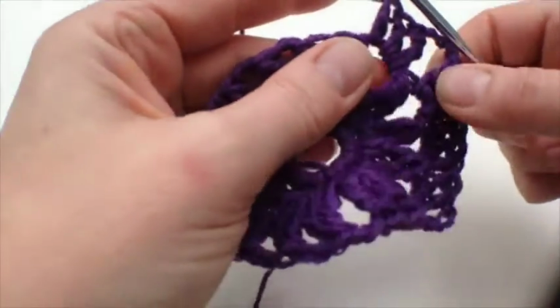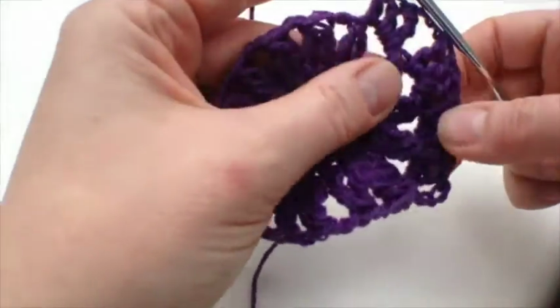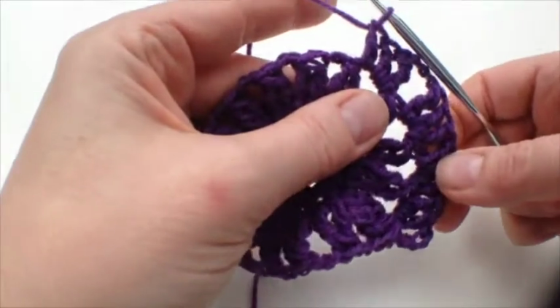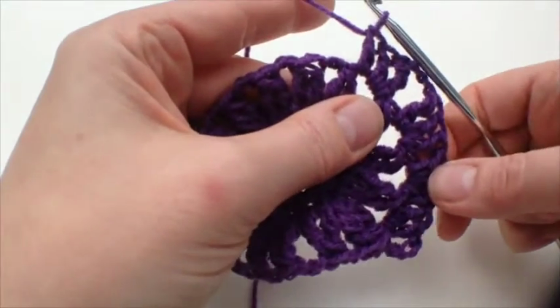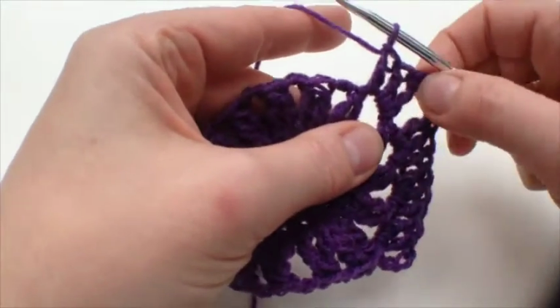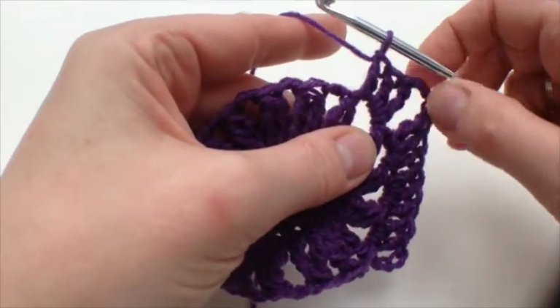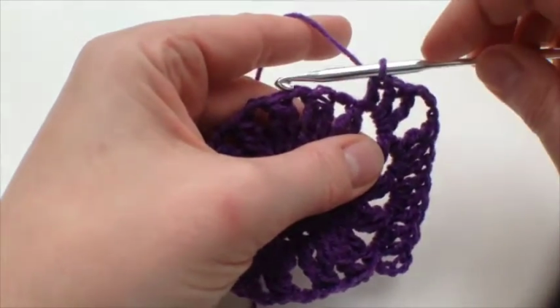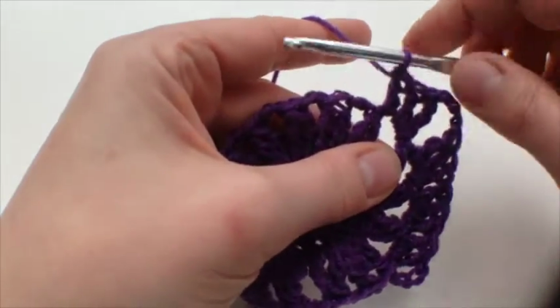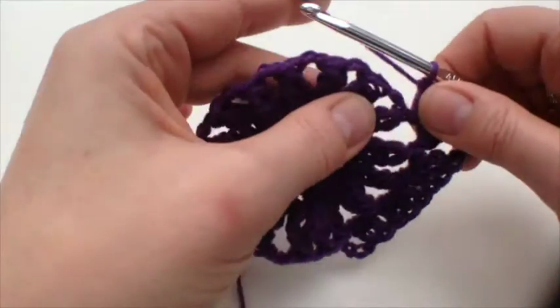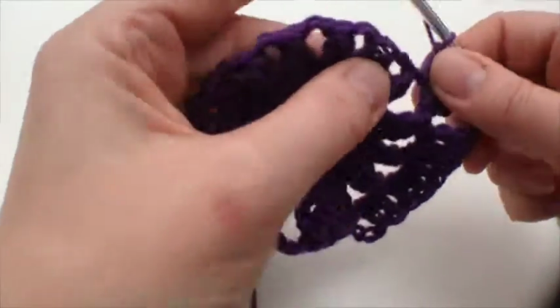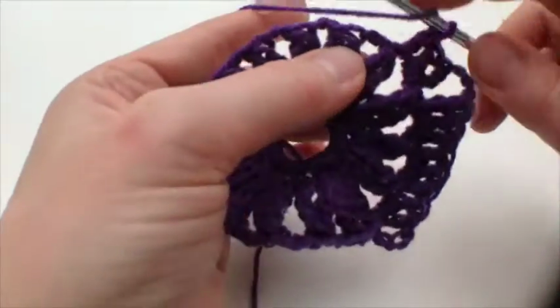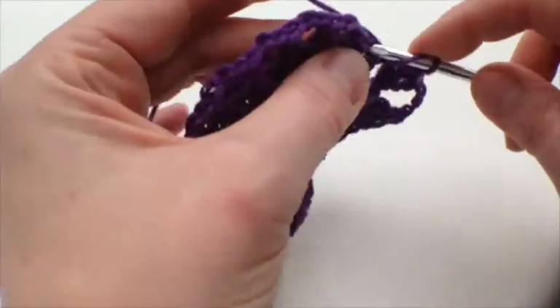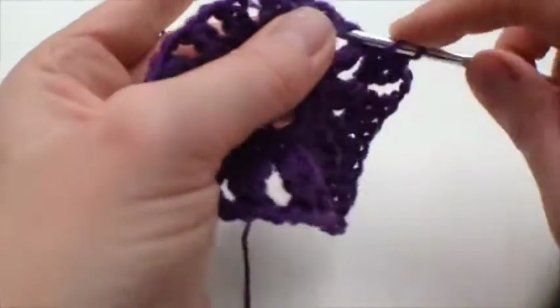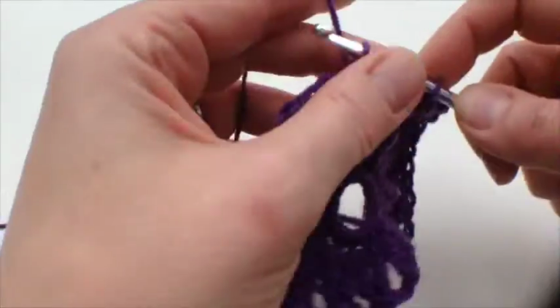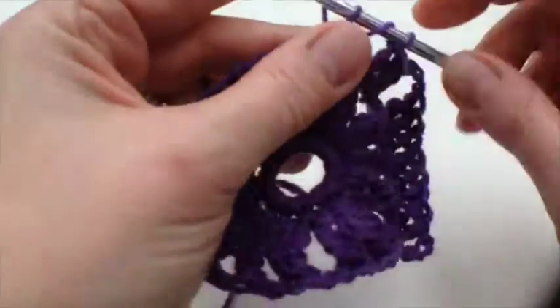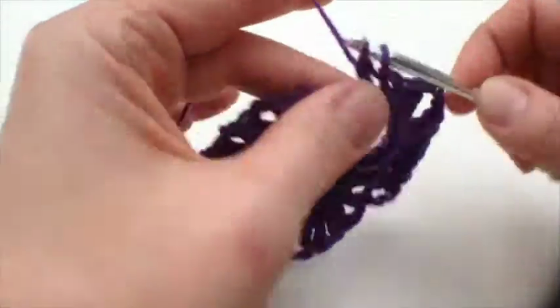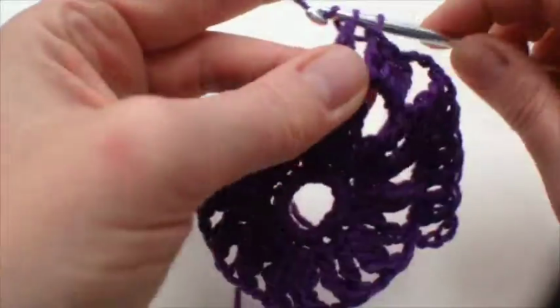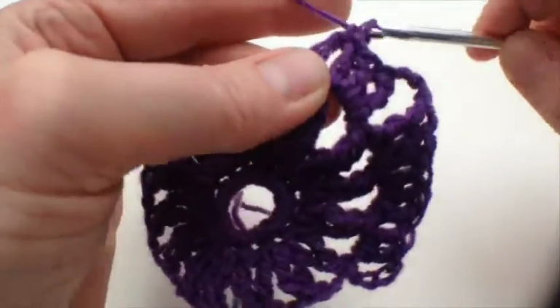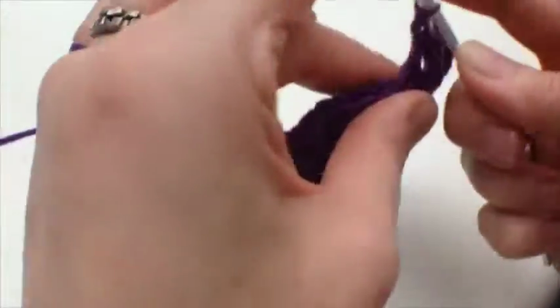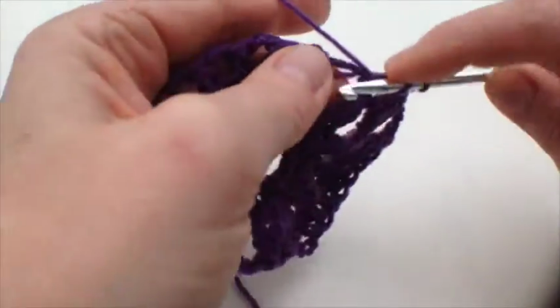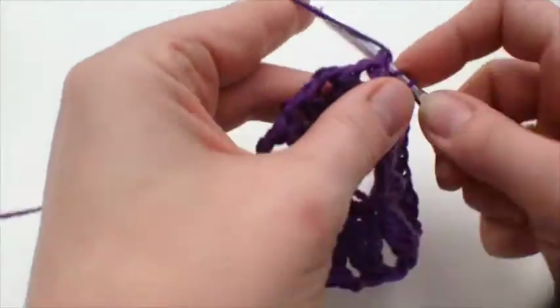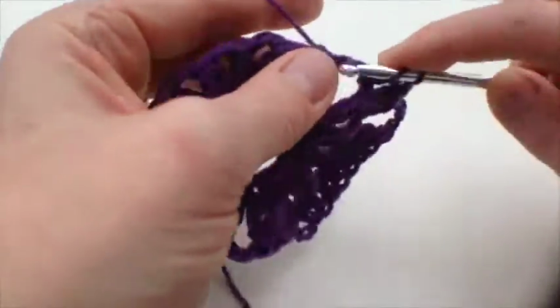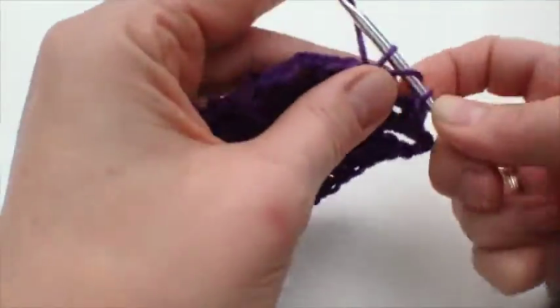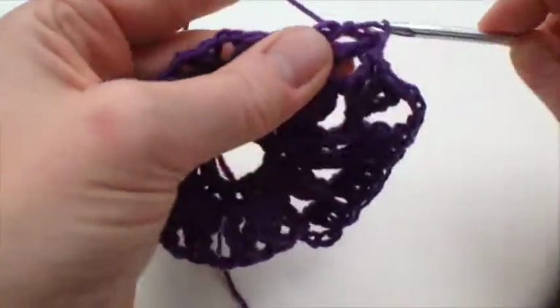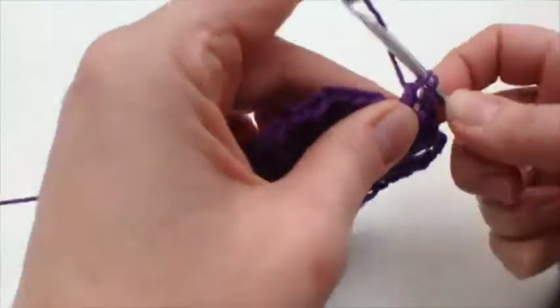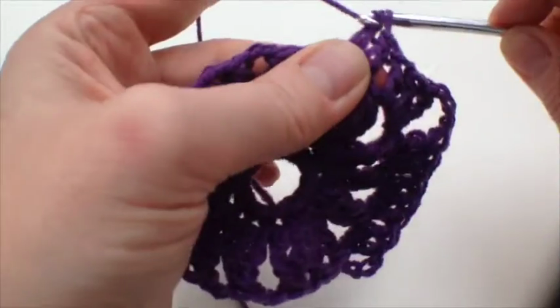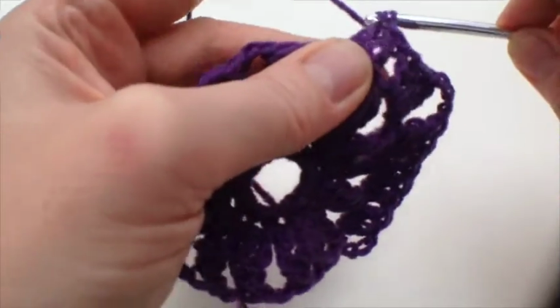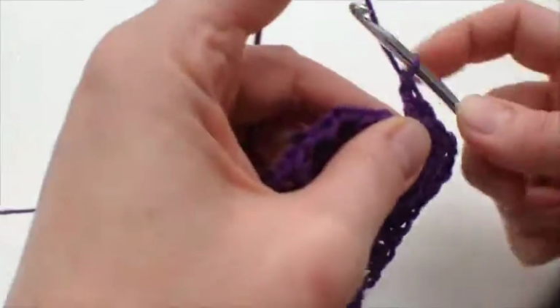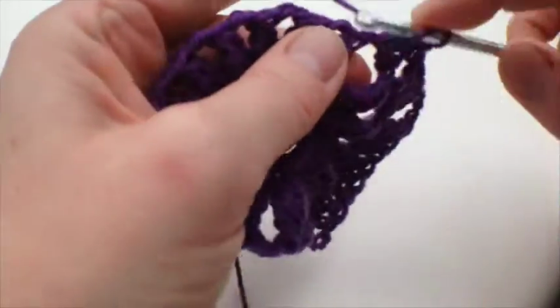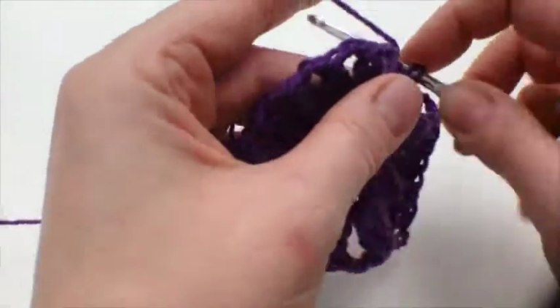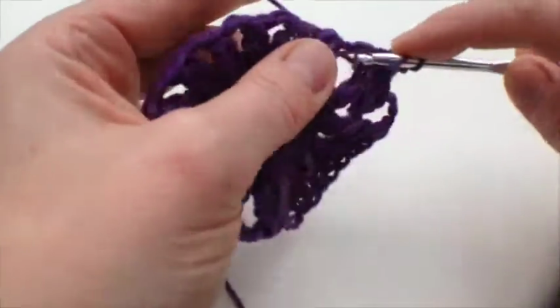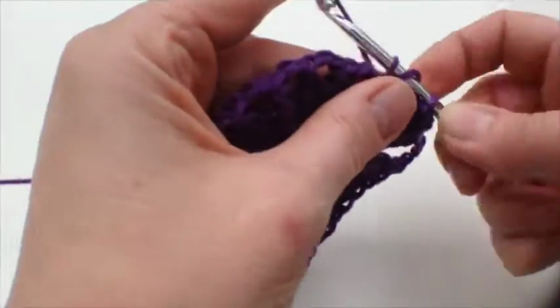There's our corner, and now we're going to do trebles down the next side — three trebles in this one. They're not clusters this time, they're just regular trebles, so you don't even have to think about it.